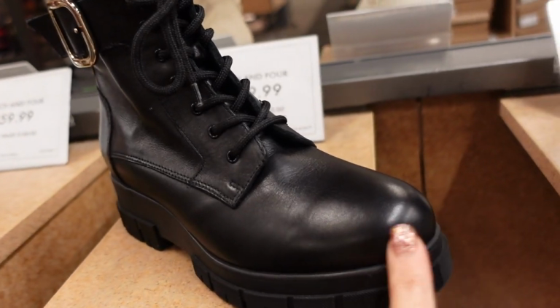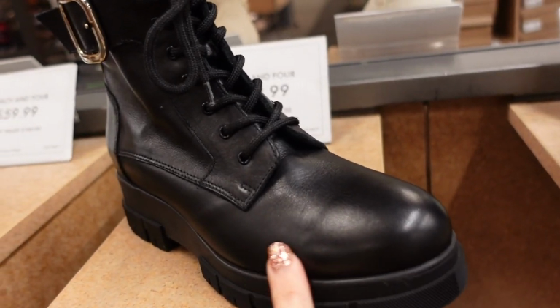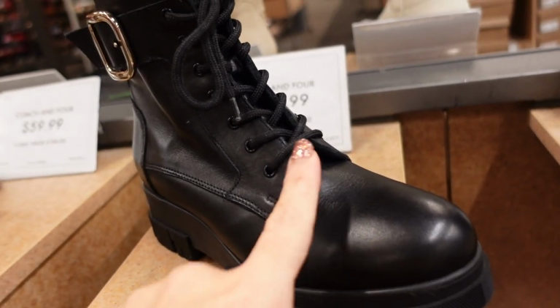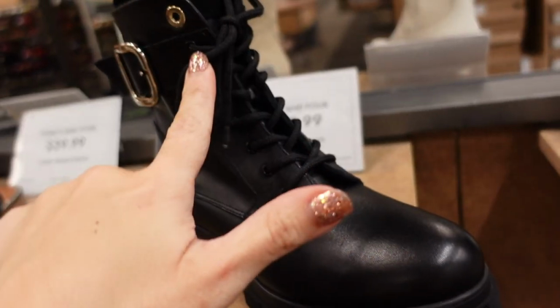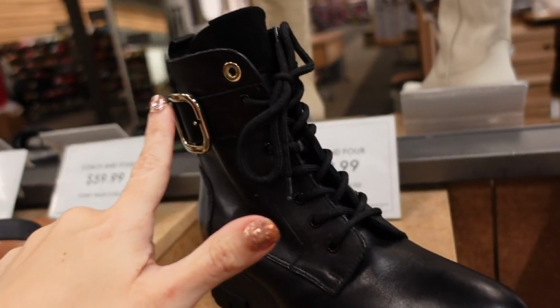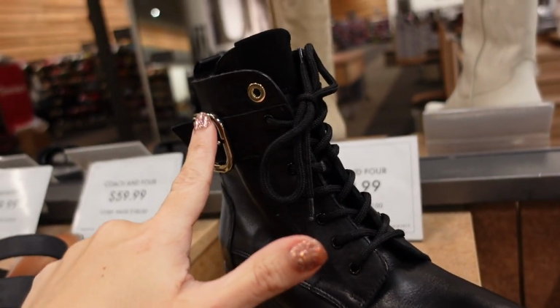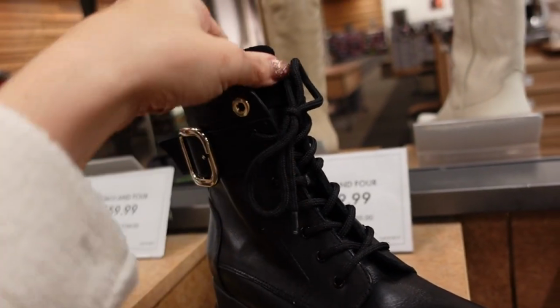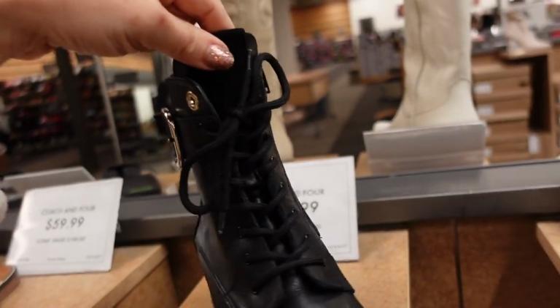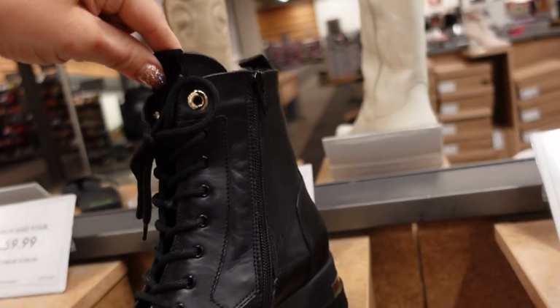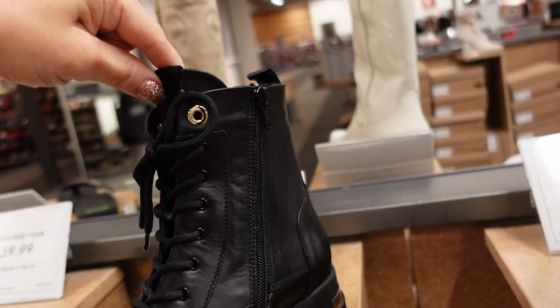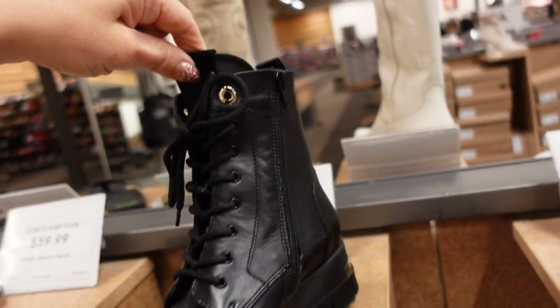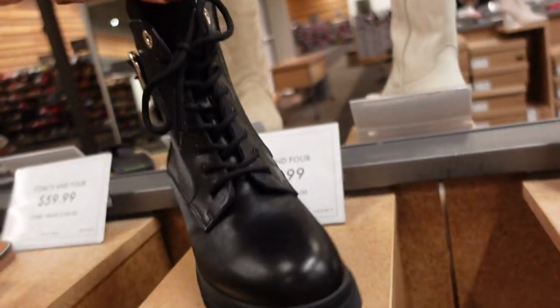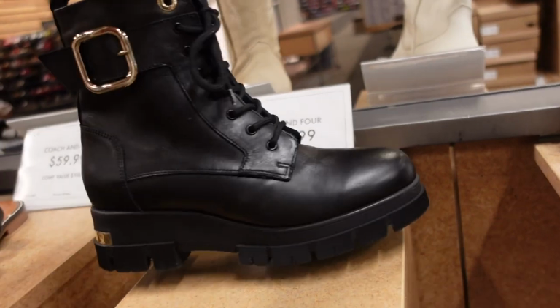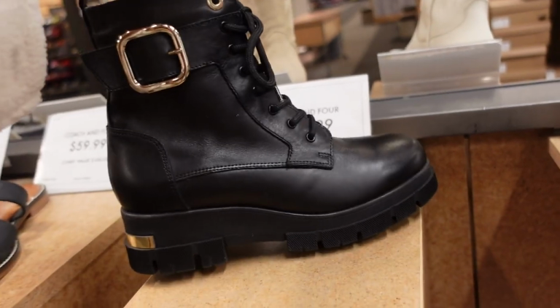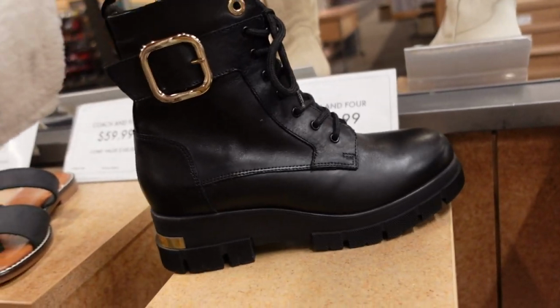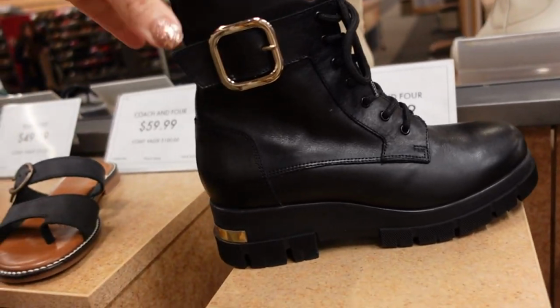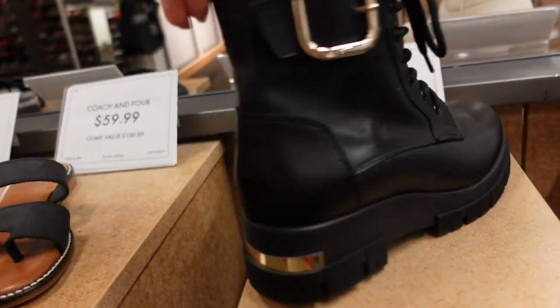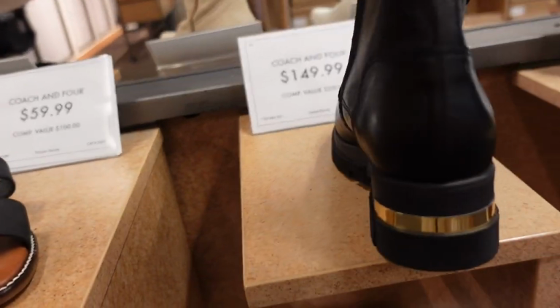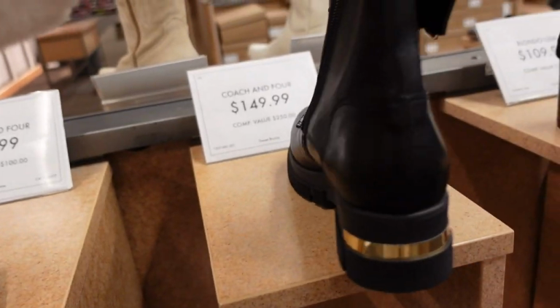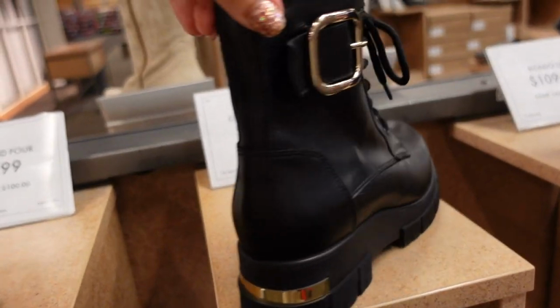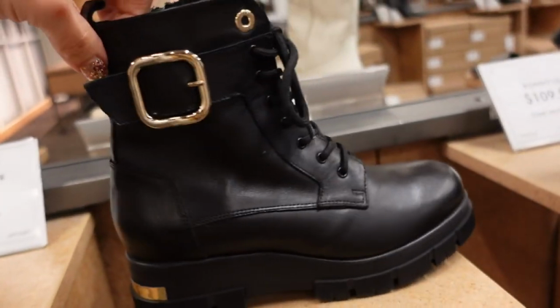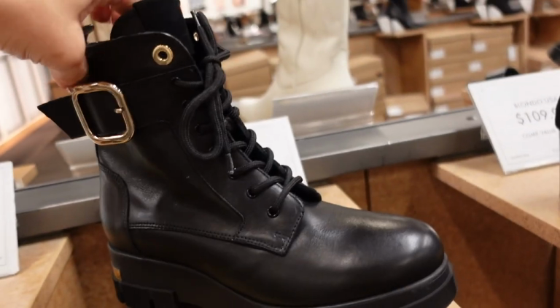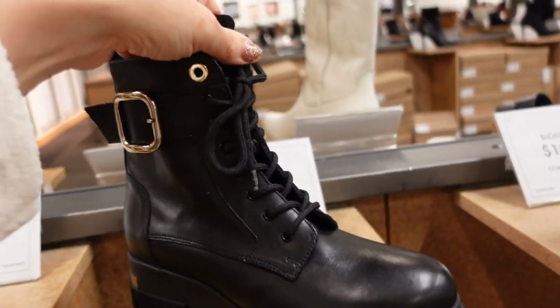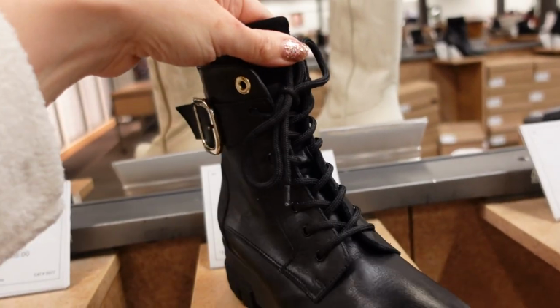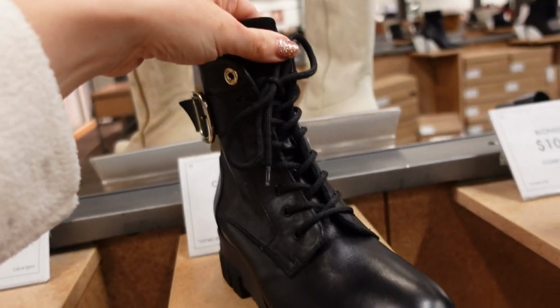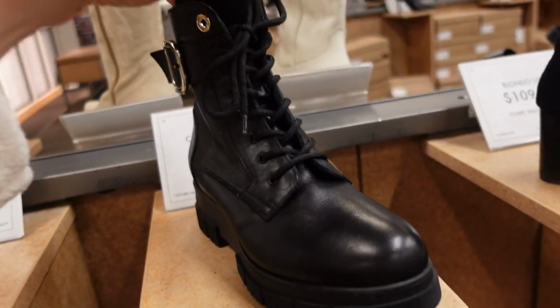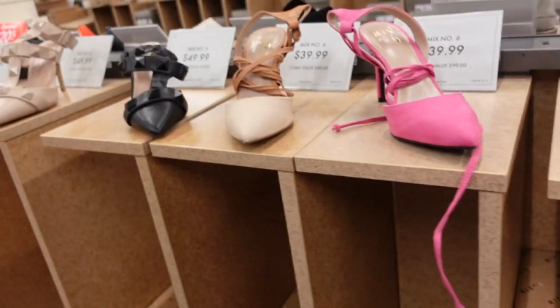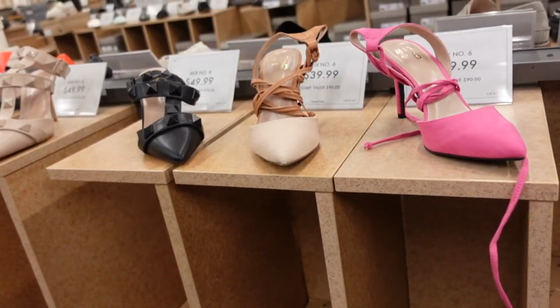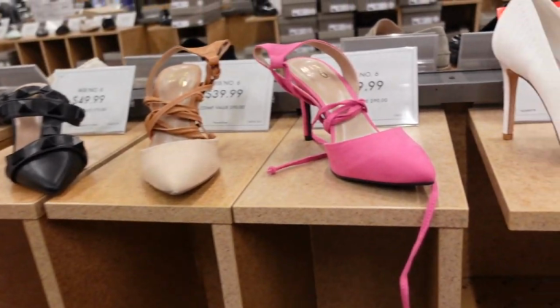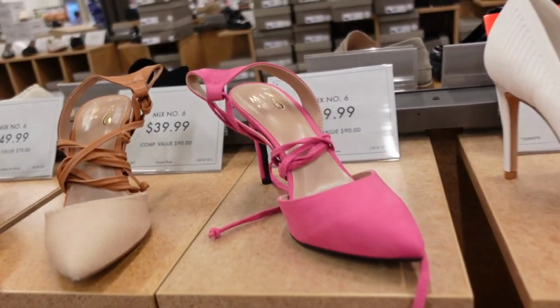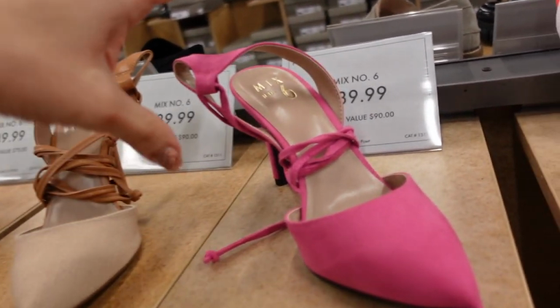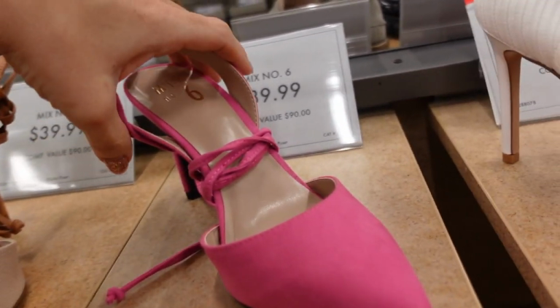New boot from Coach — really buttery soft leather, rounded toe, lace-up with buckle detail, zipper on the inside, a little bit of a platform, gold strip in the back. These are $149.99.